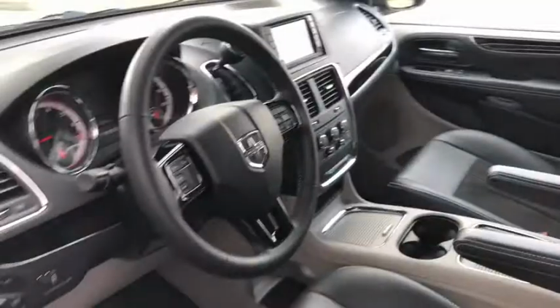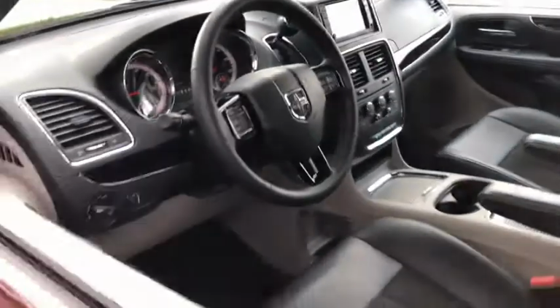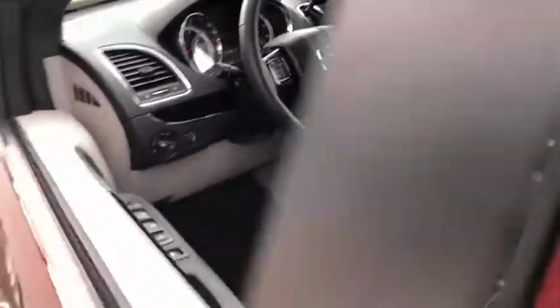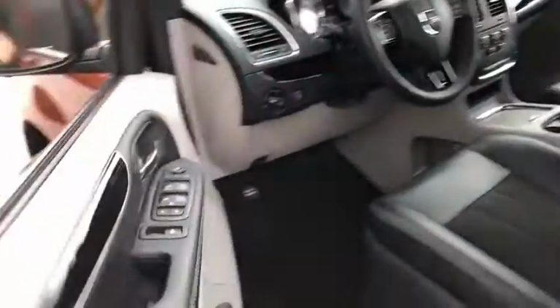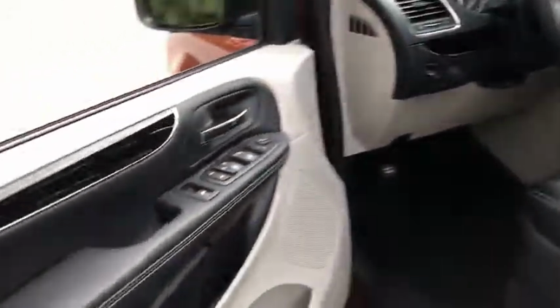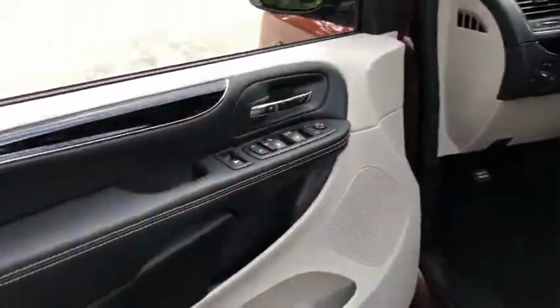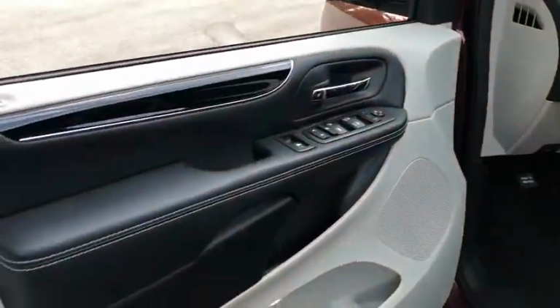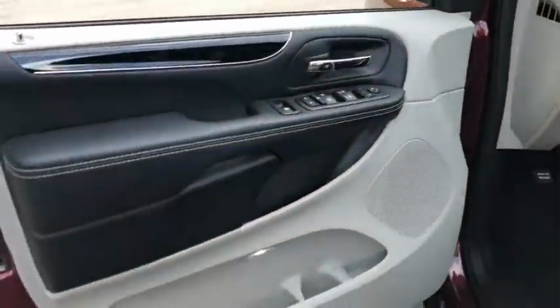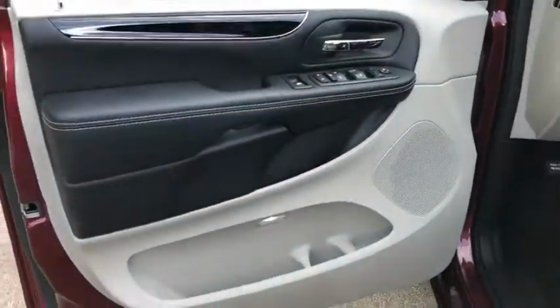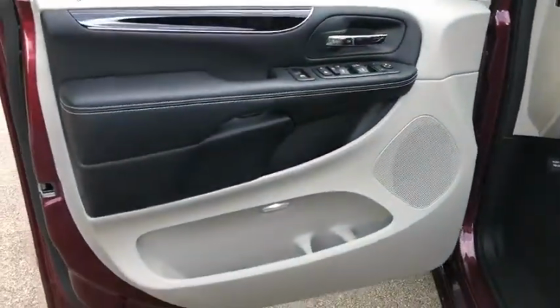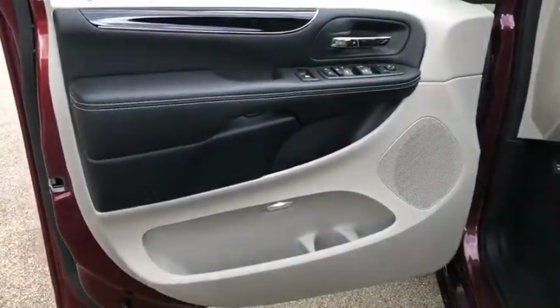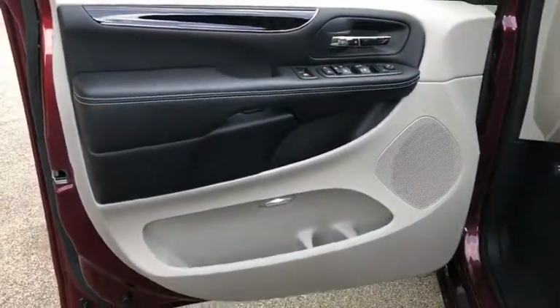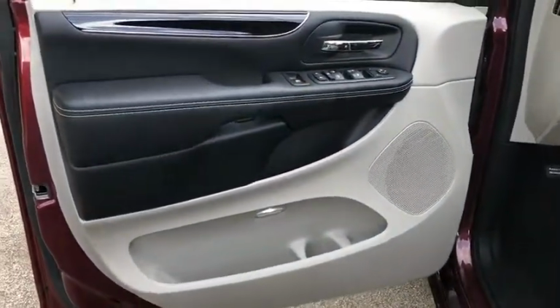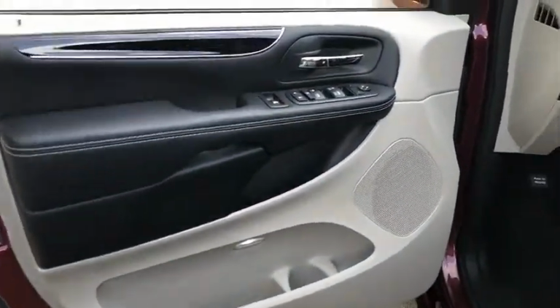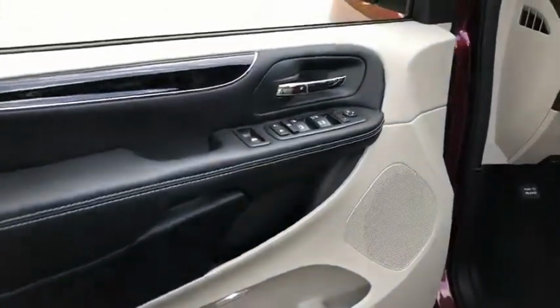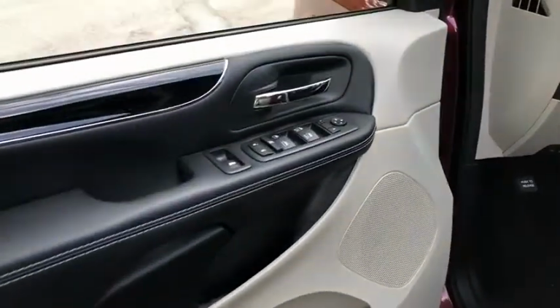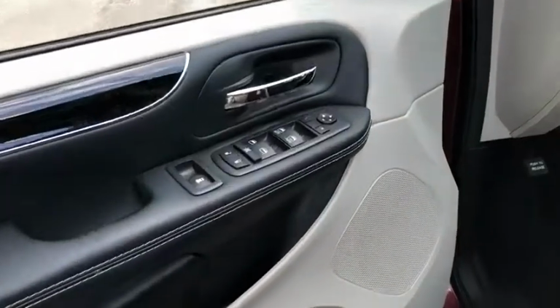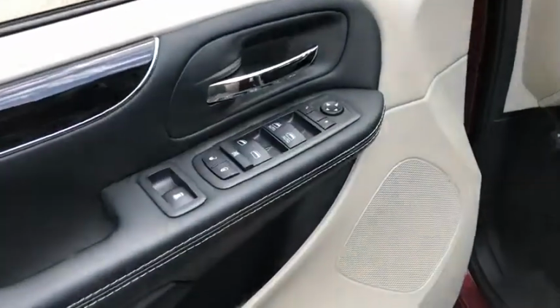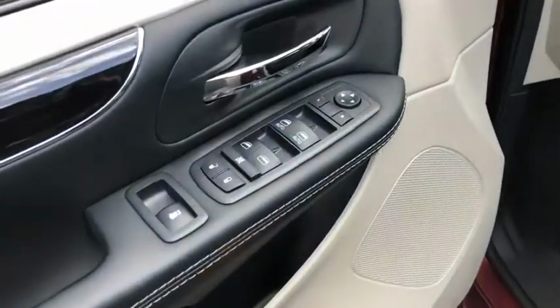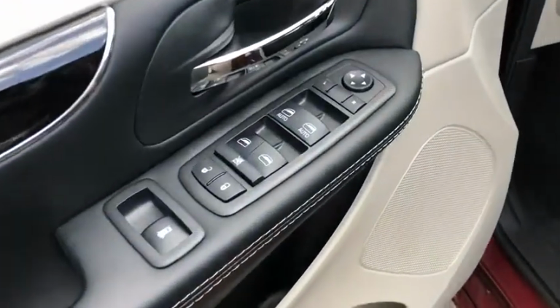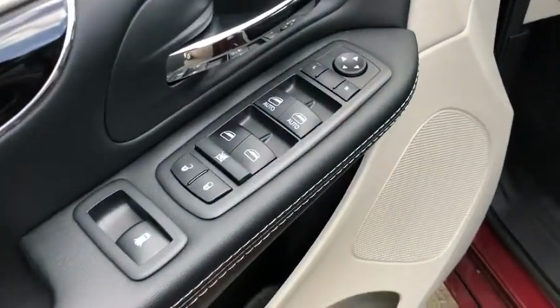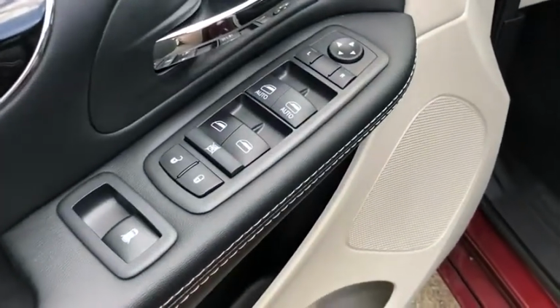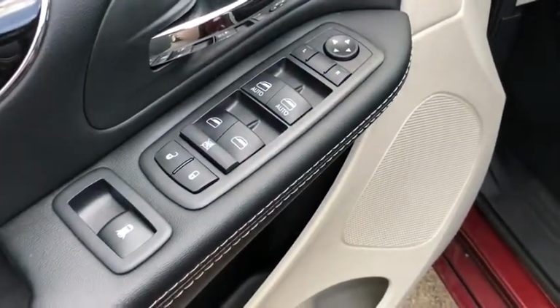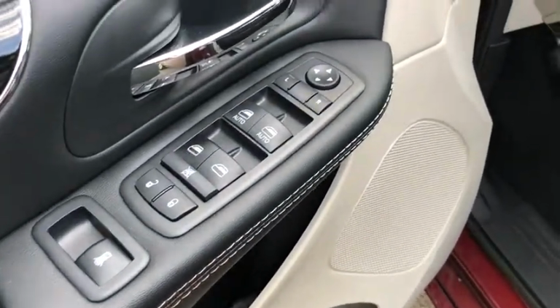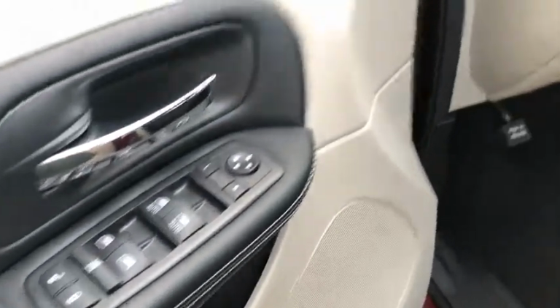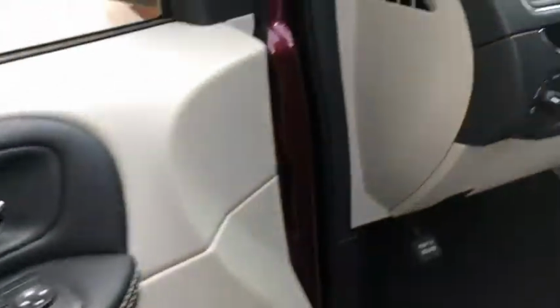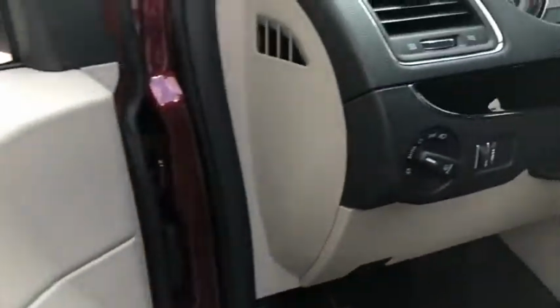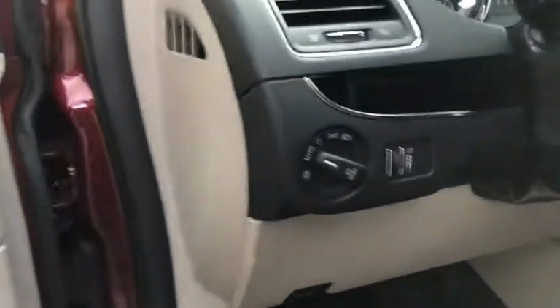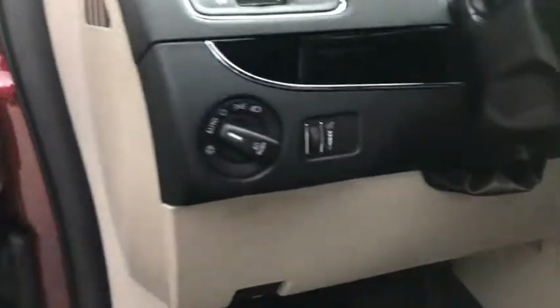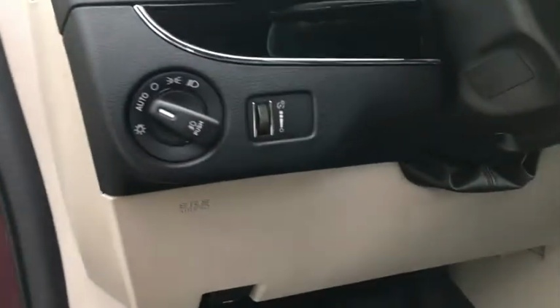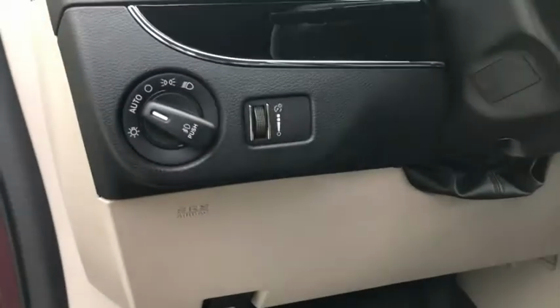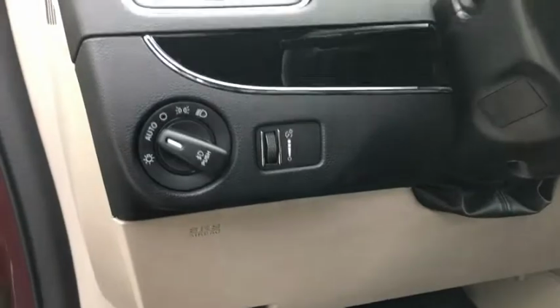This vehicle has less than 15,000 miles. Here are some of this vehicle's great options: power liftgate, traction control, dual airbags, leather-wrapped steering wheel, power steering.